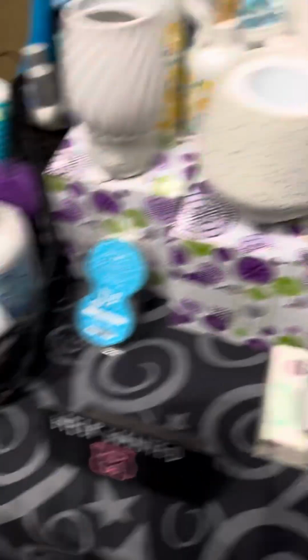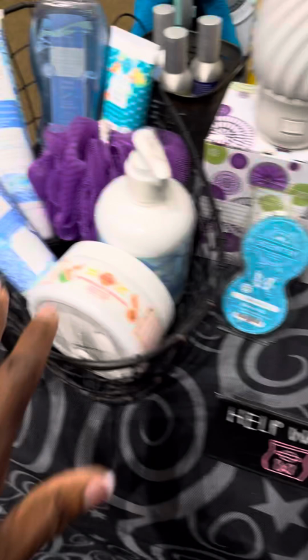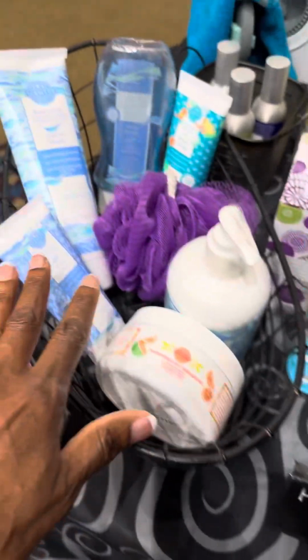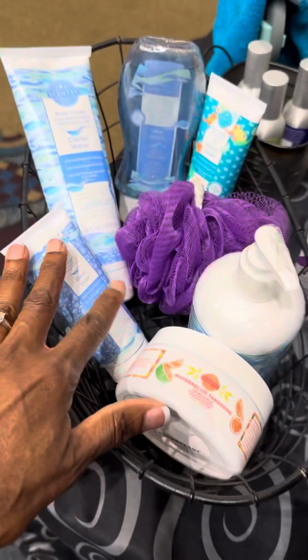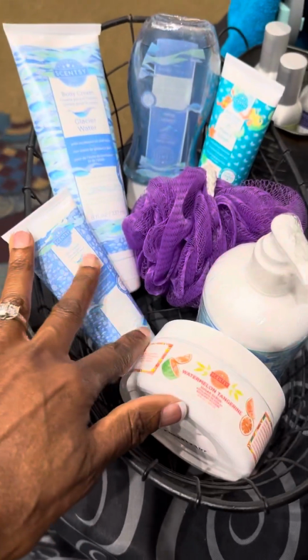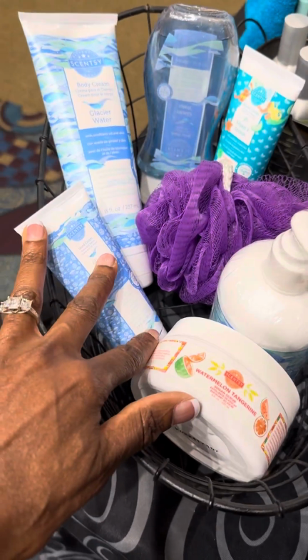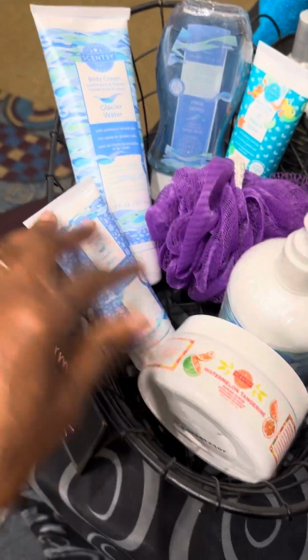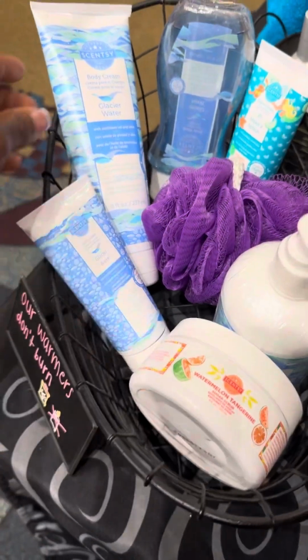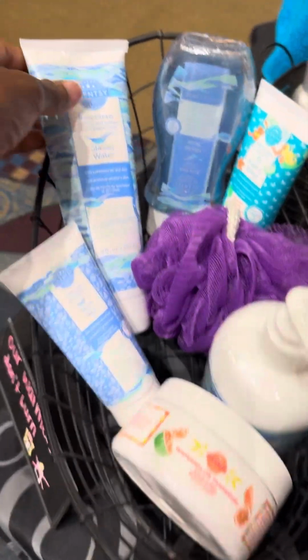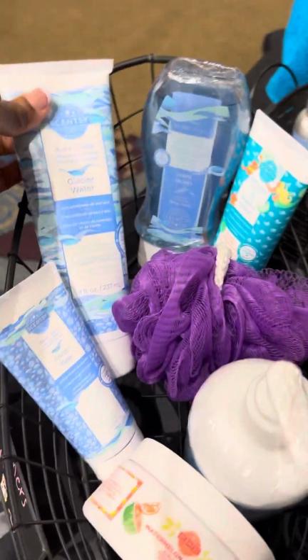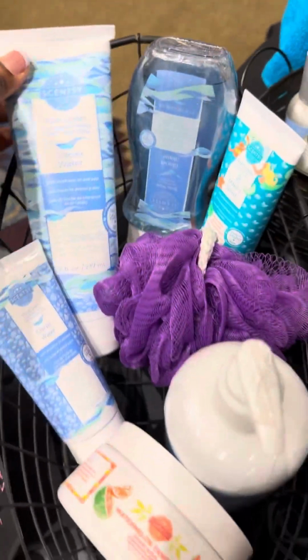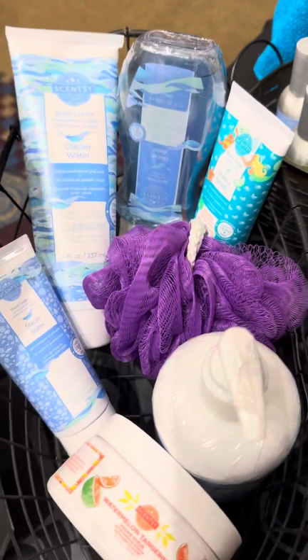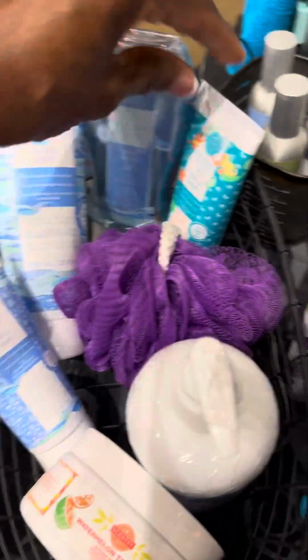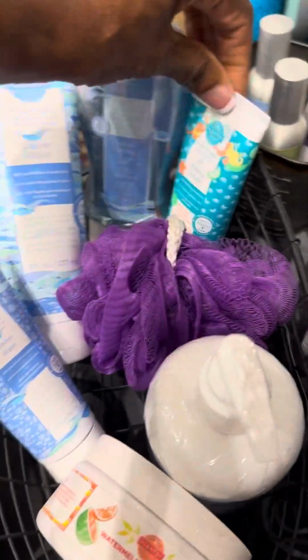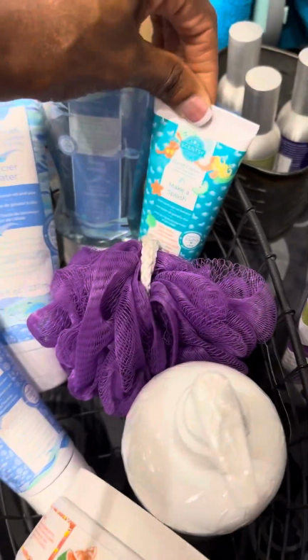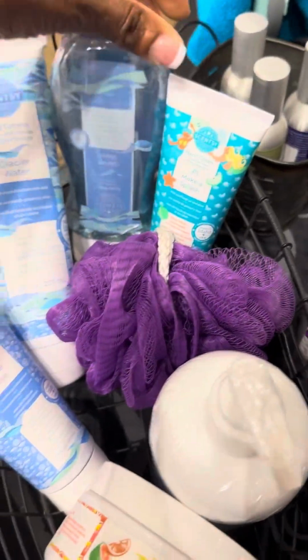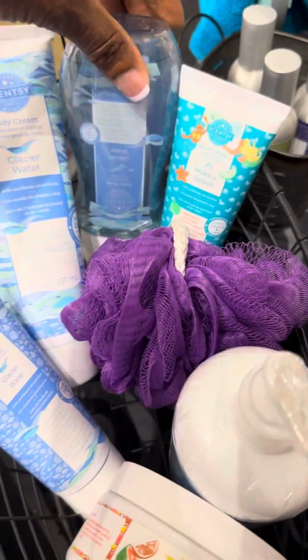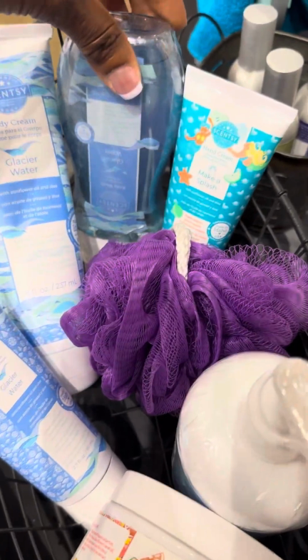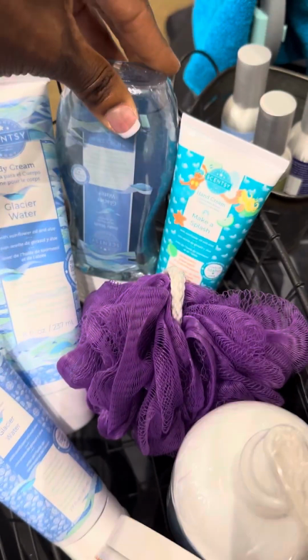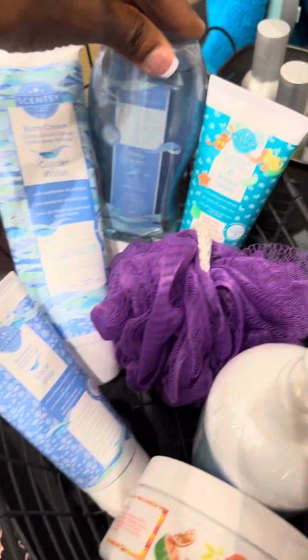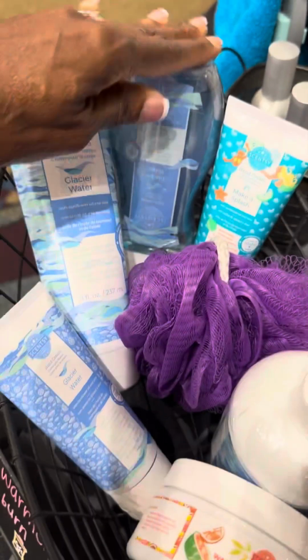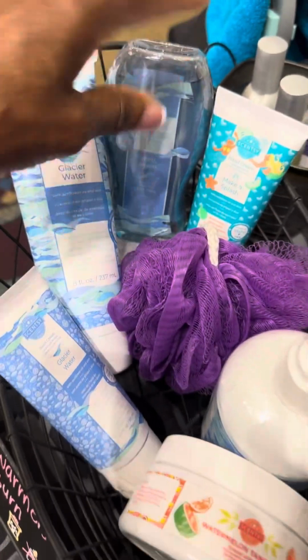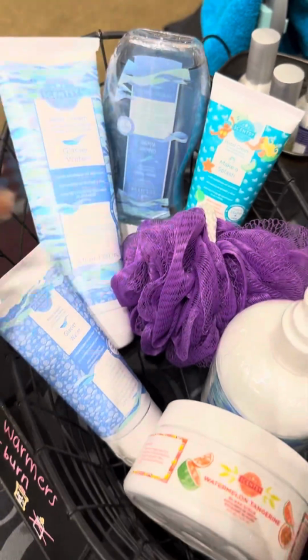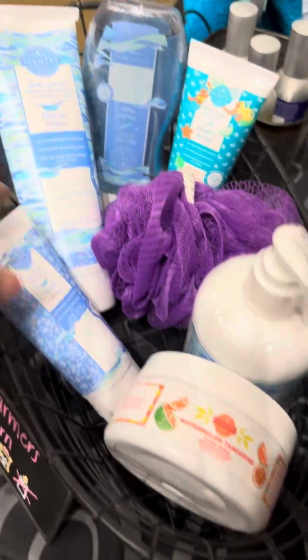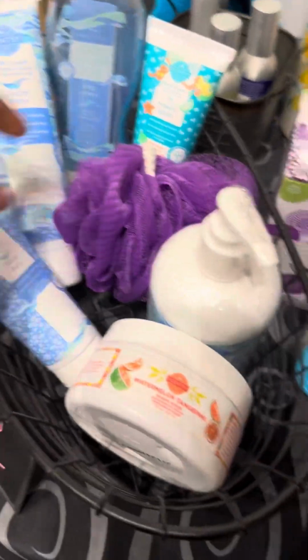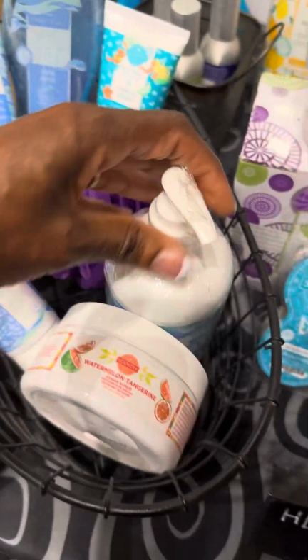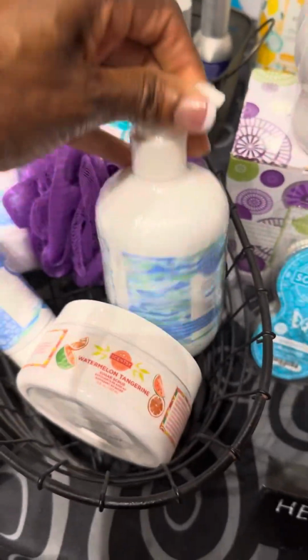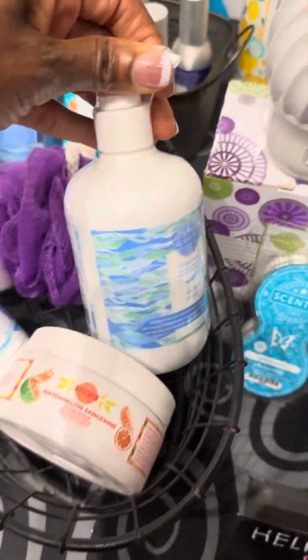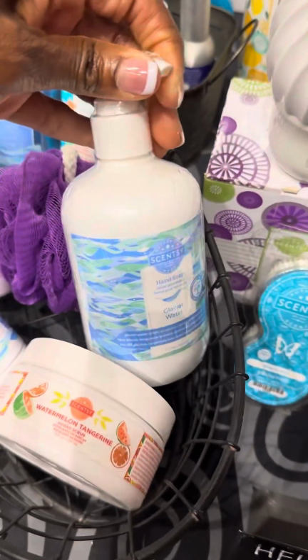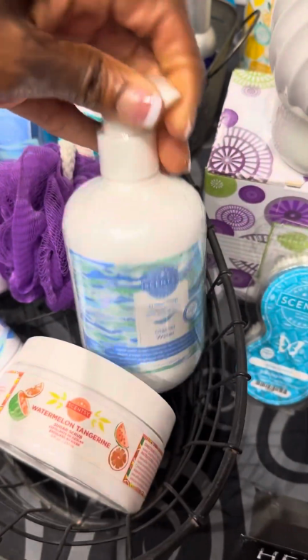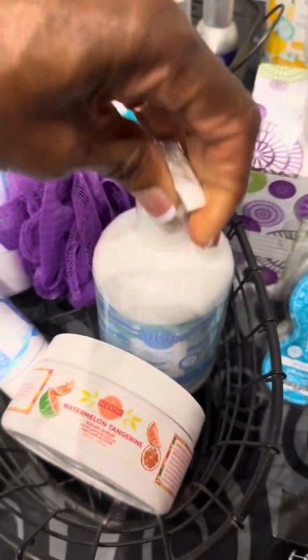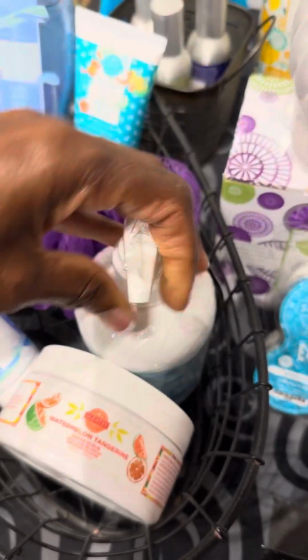This is our personal care line. We have body cream, hand cream, body wash, and hand soap. Pretty amazing.